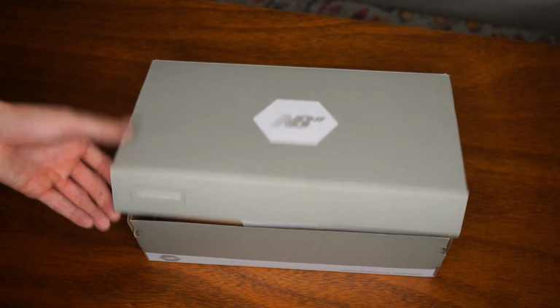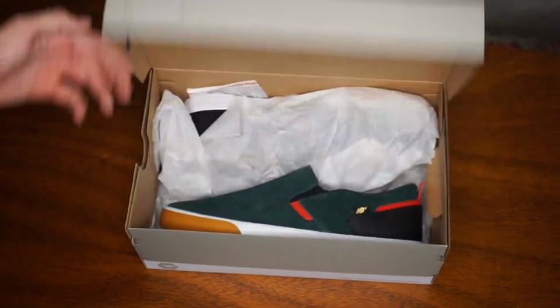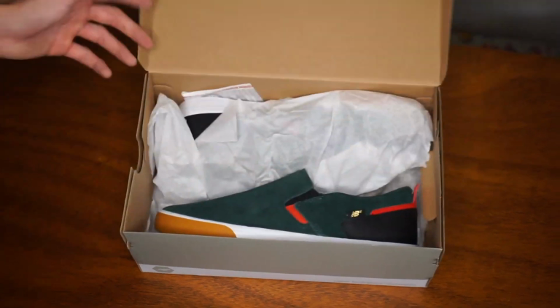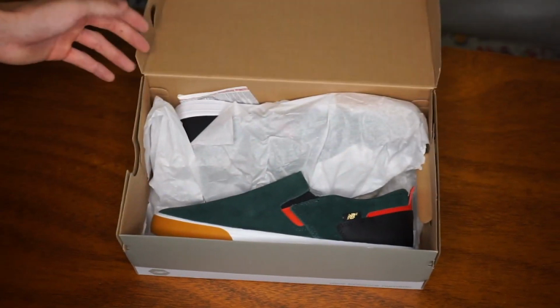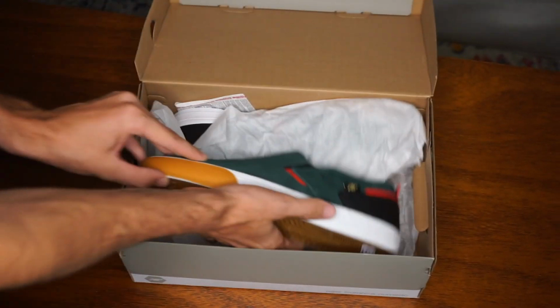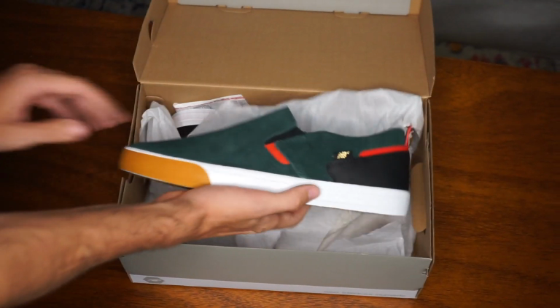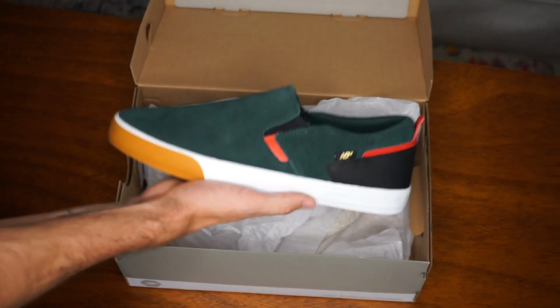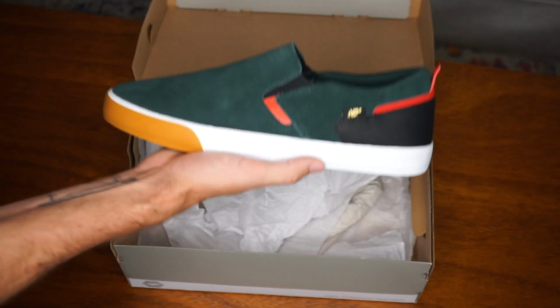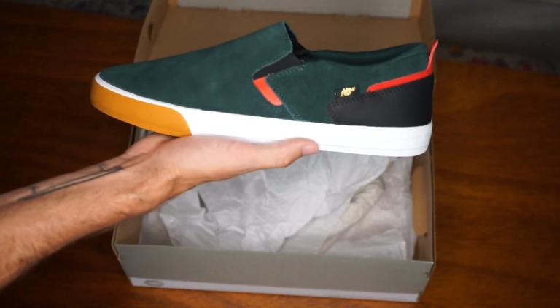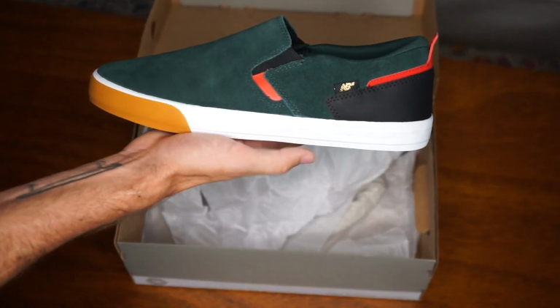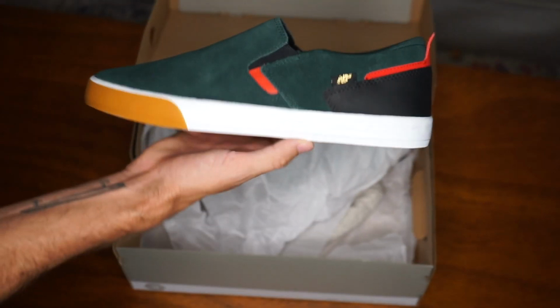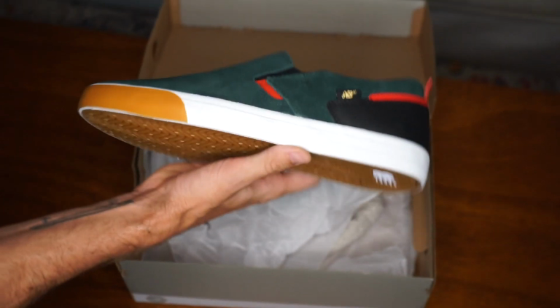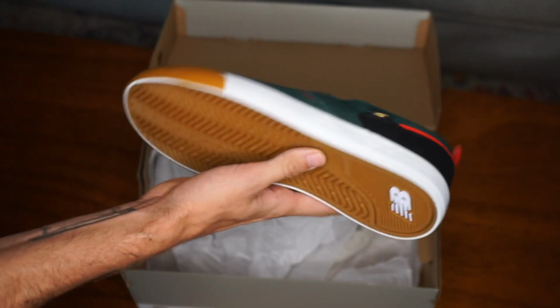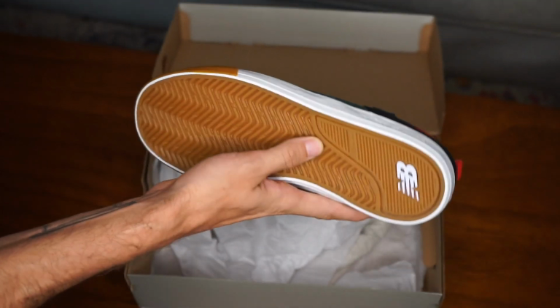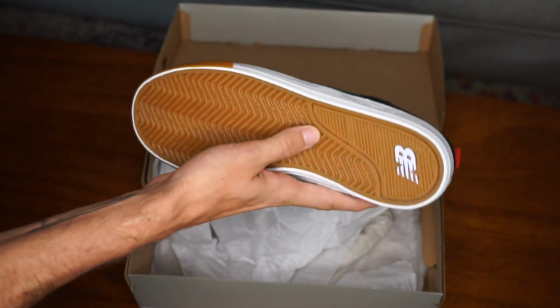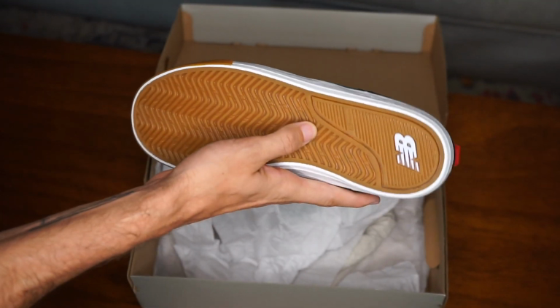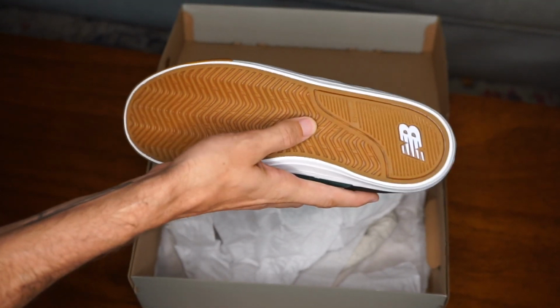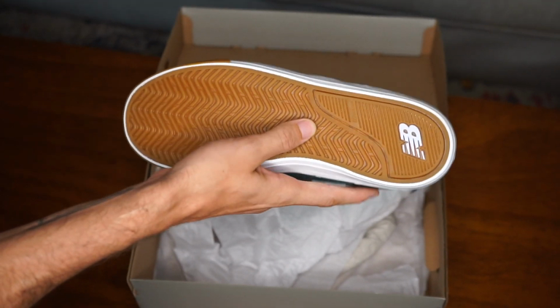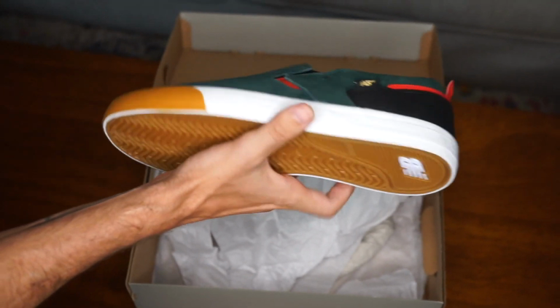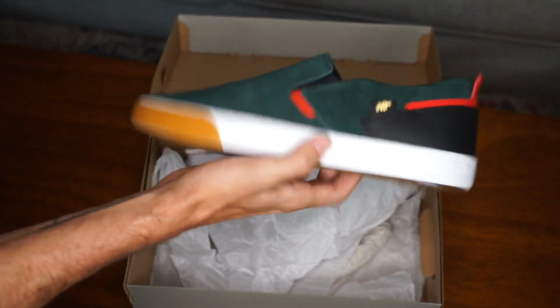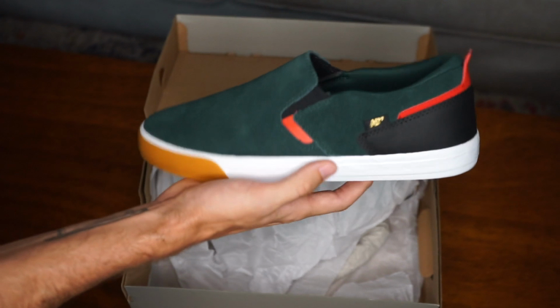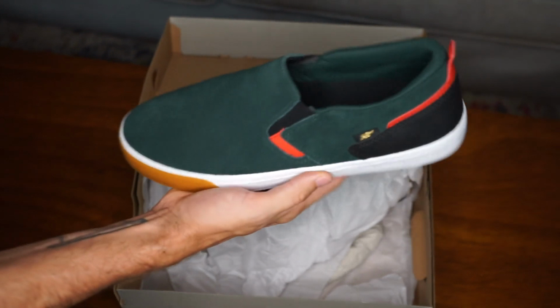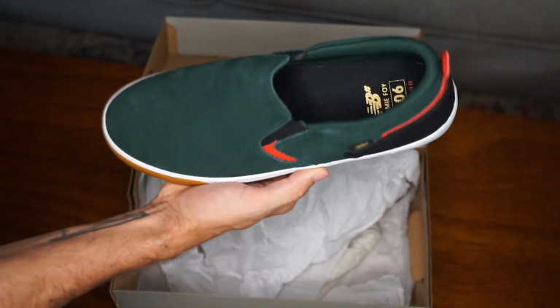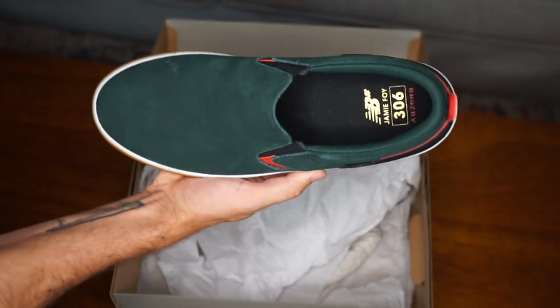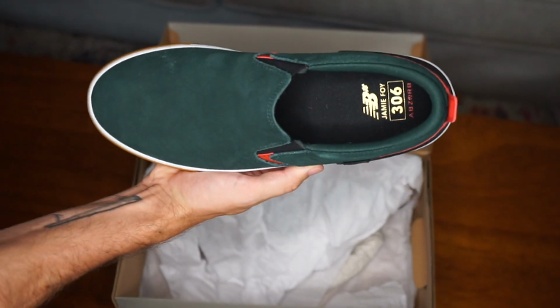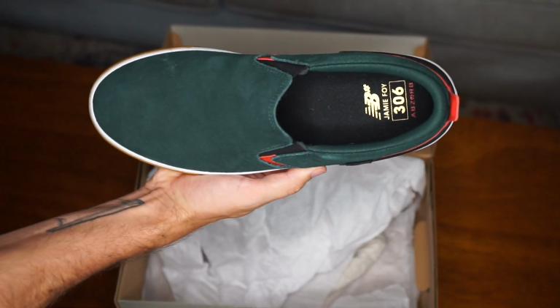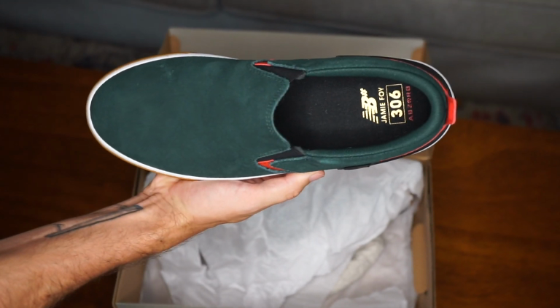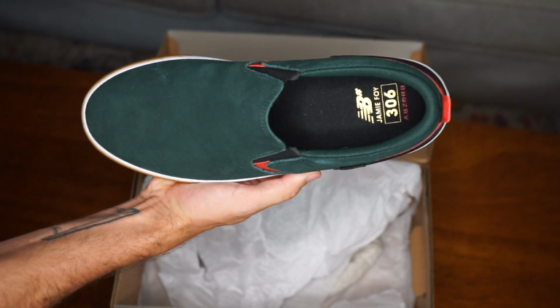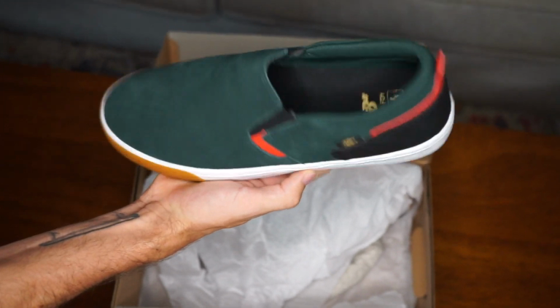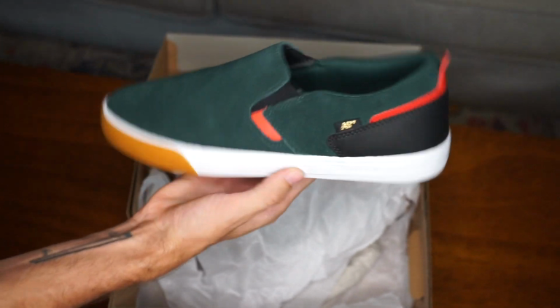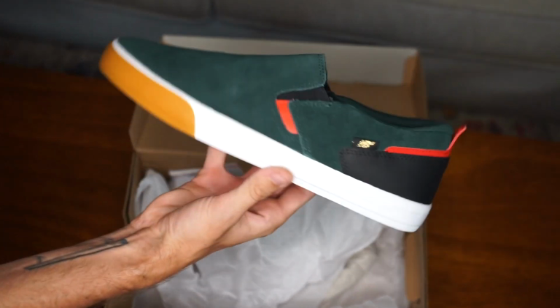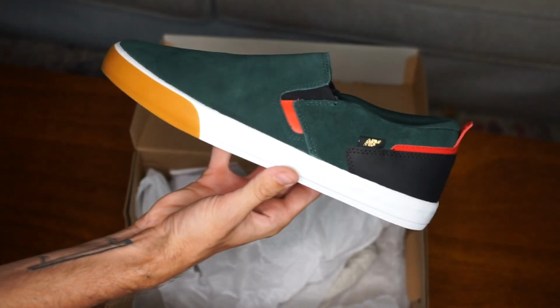As somebody who is obsessed with slip-ons, when I found out Jamie Foy's professional shoe had a slip-on version, you already know I had to get a pair and try them out.